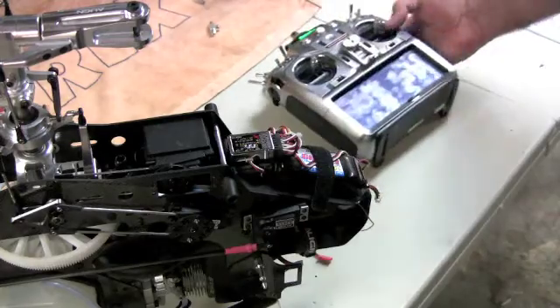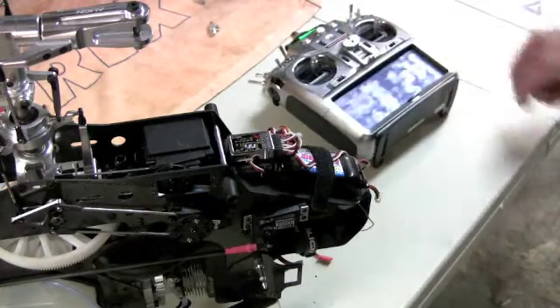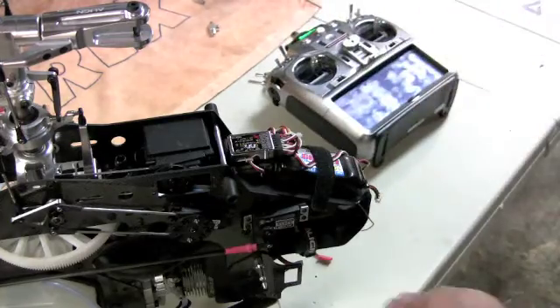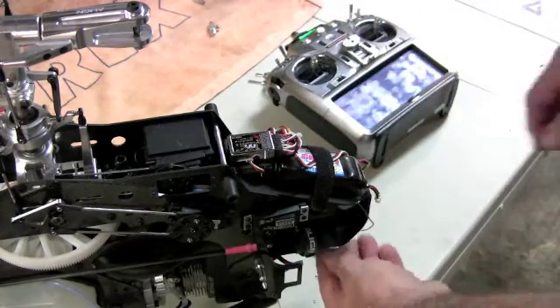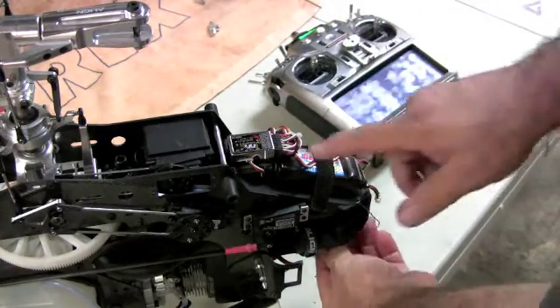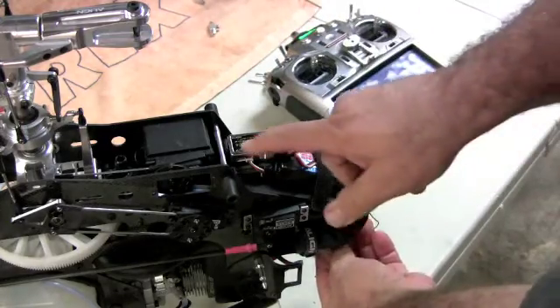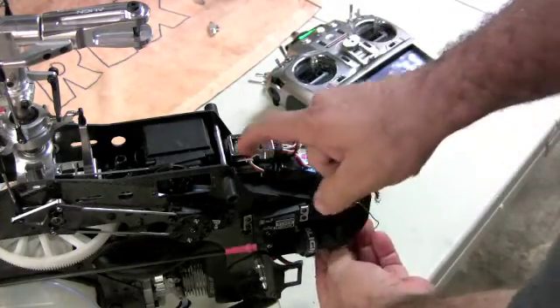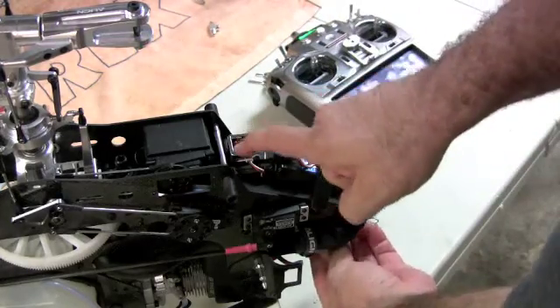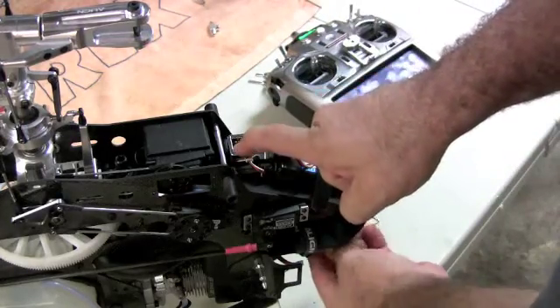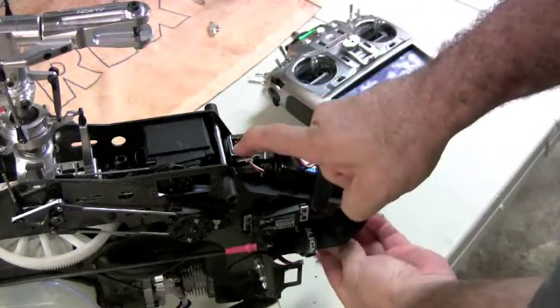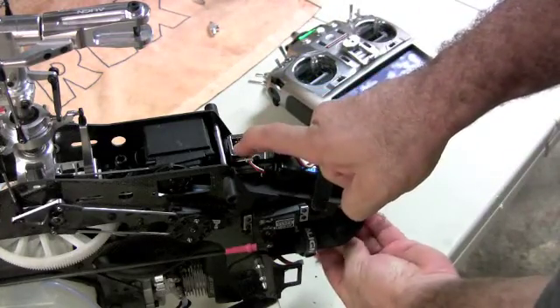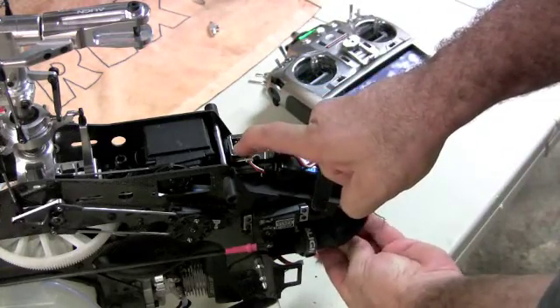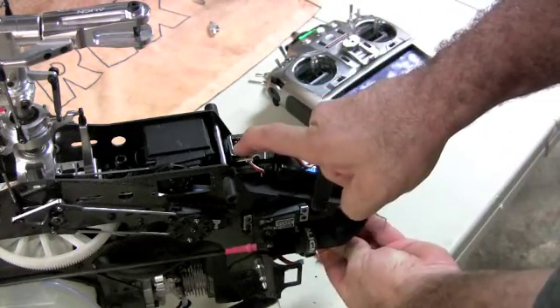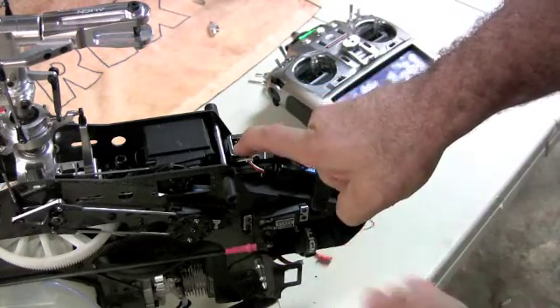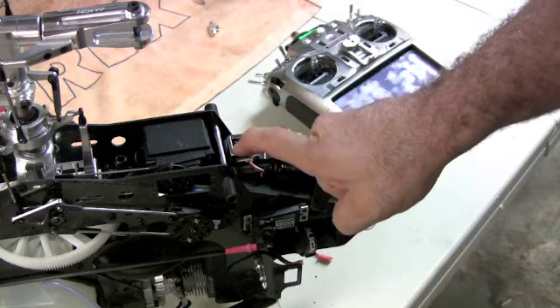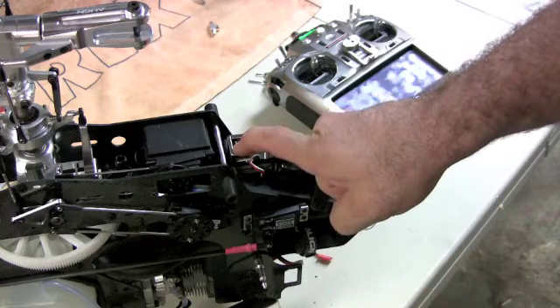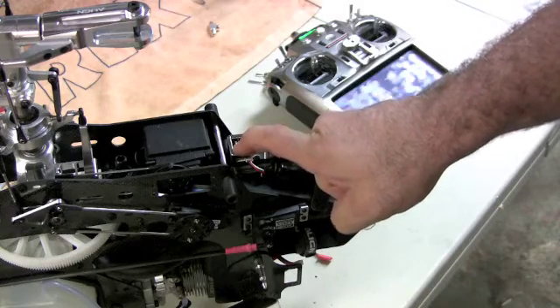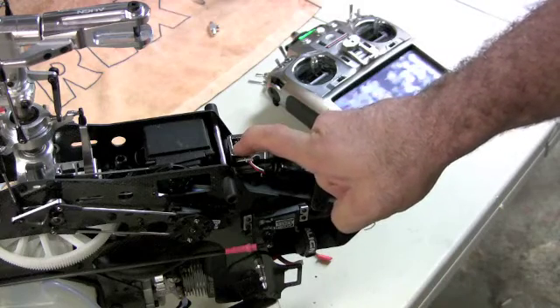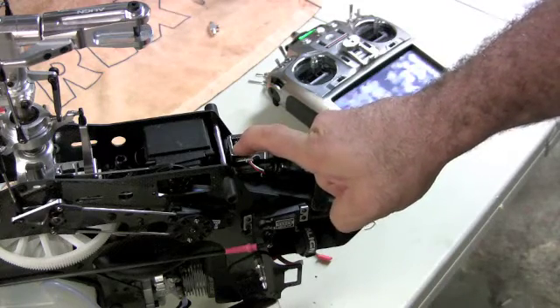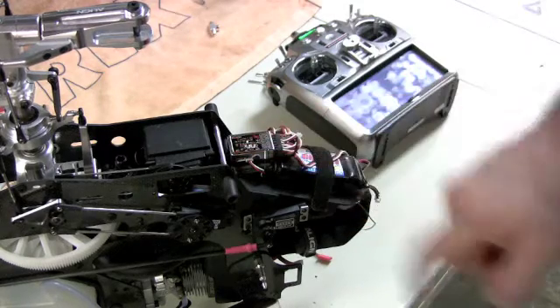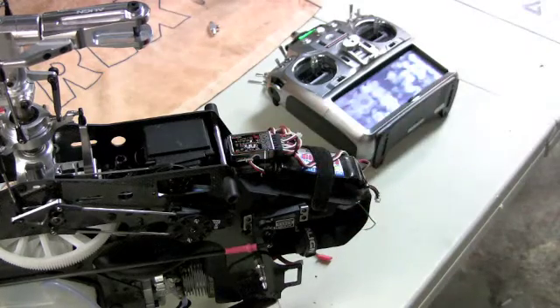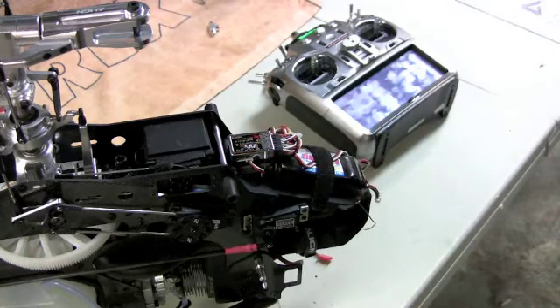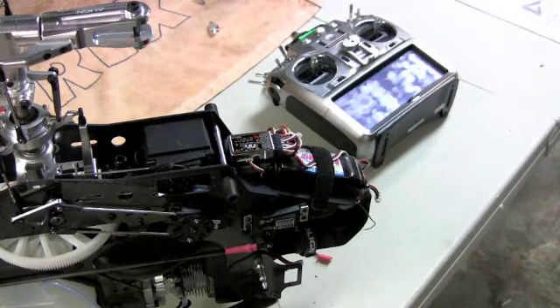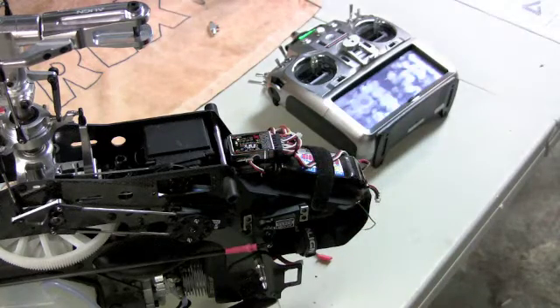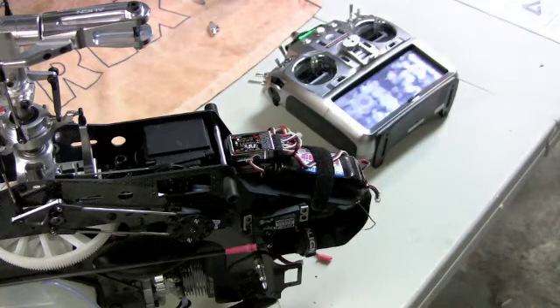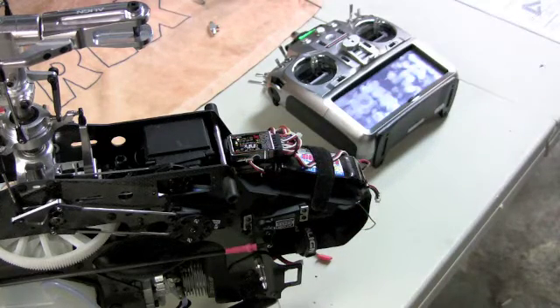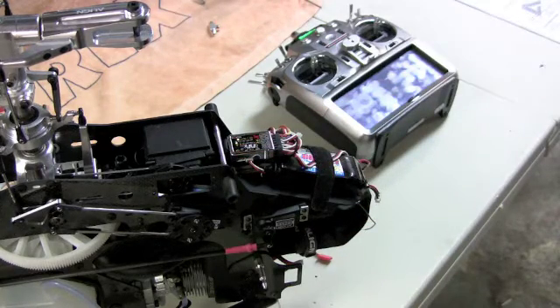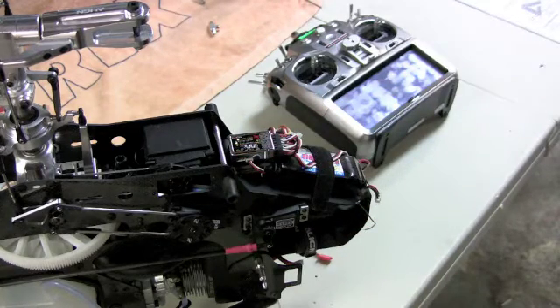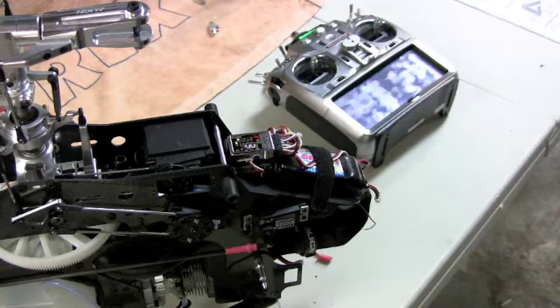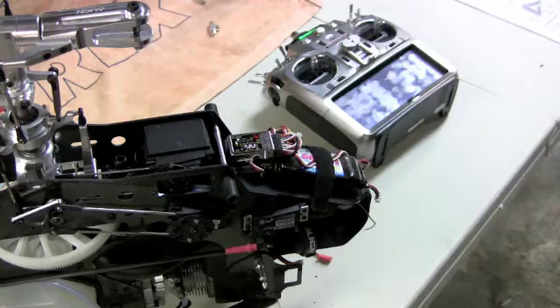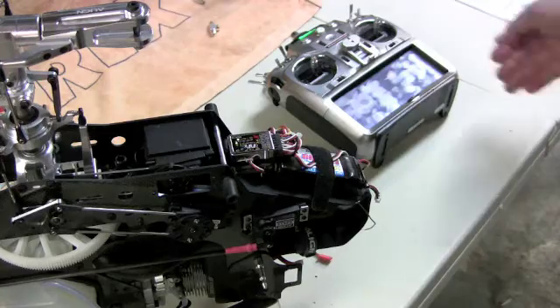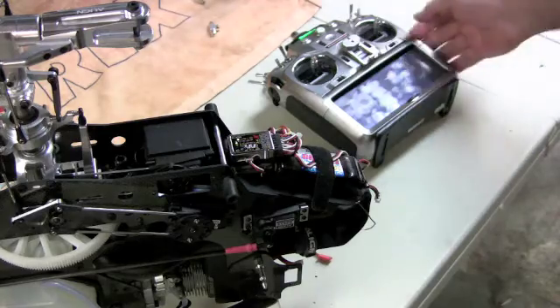What you do then is hold down your set button and turn on your model. As the lights start to tick up, release — this will put you in DIR mode for setup.